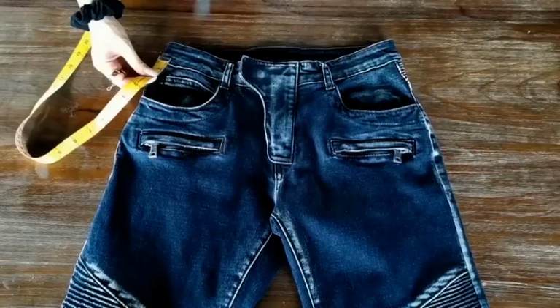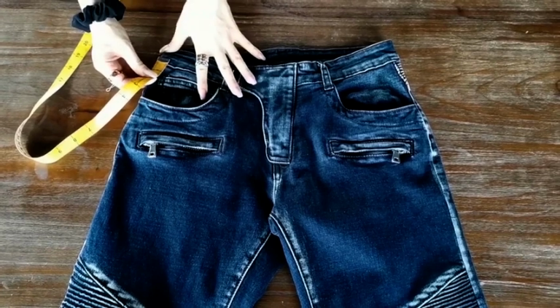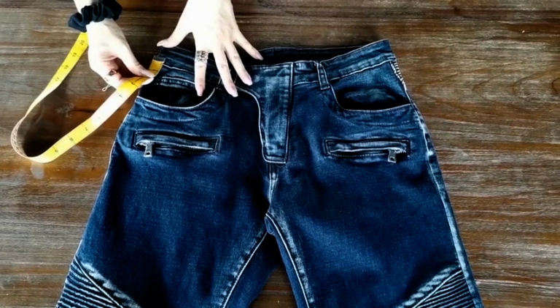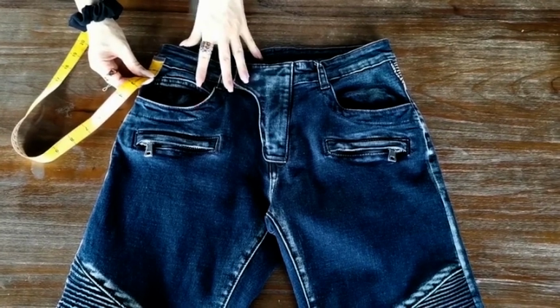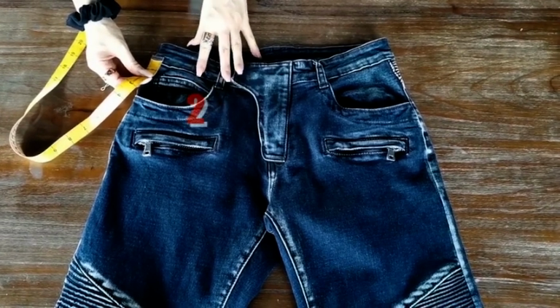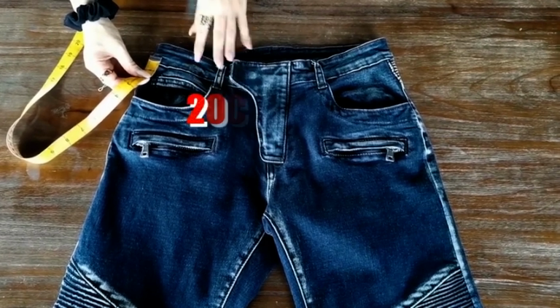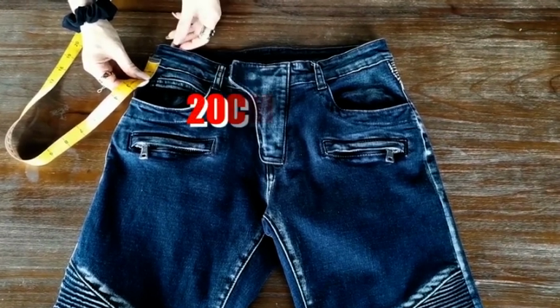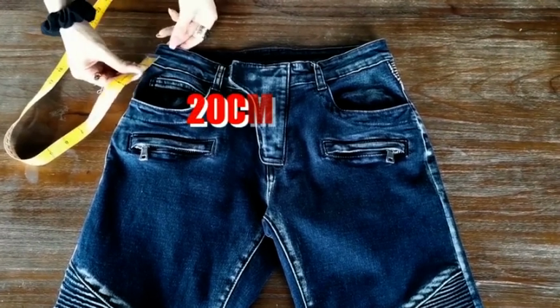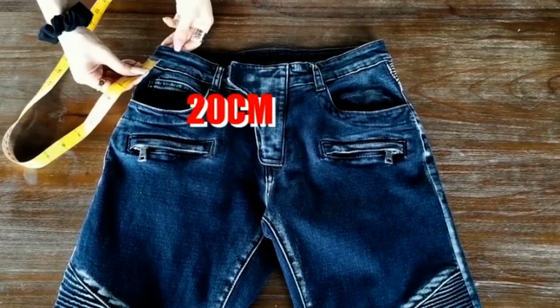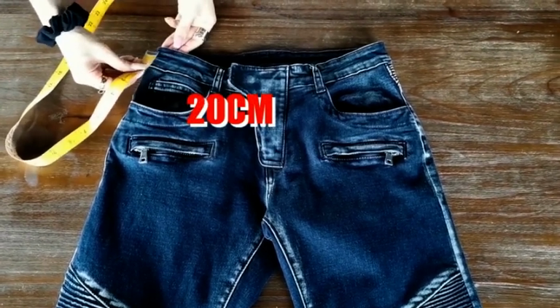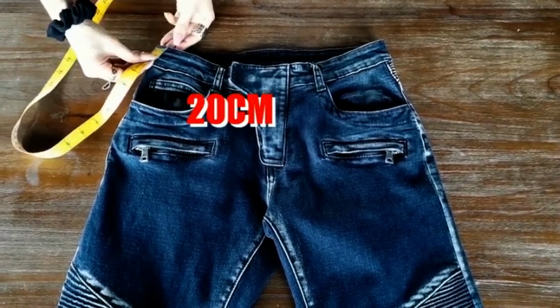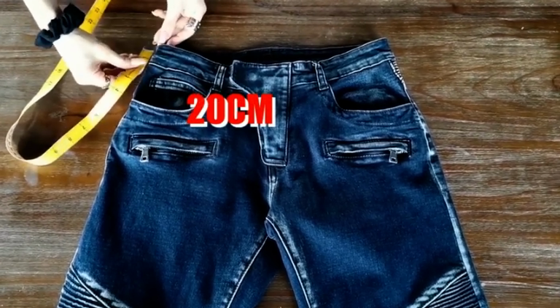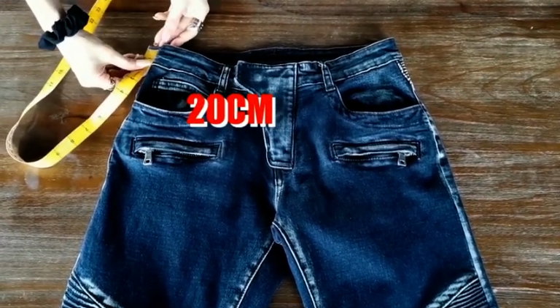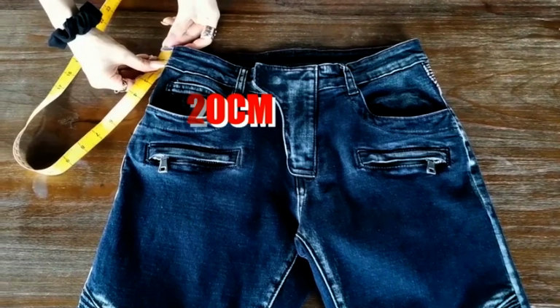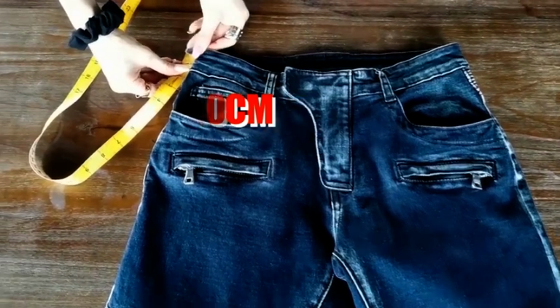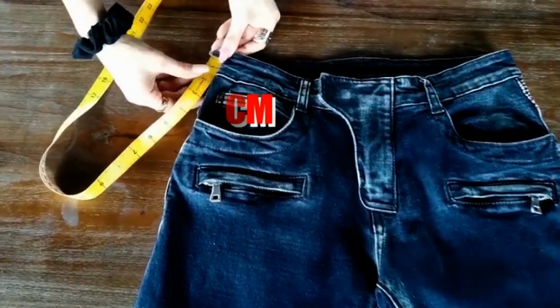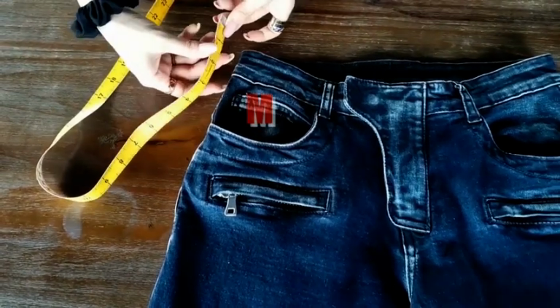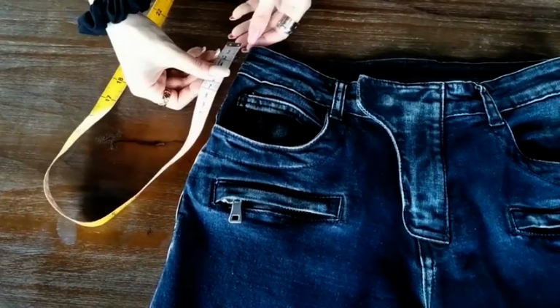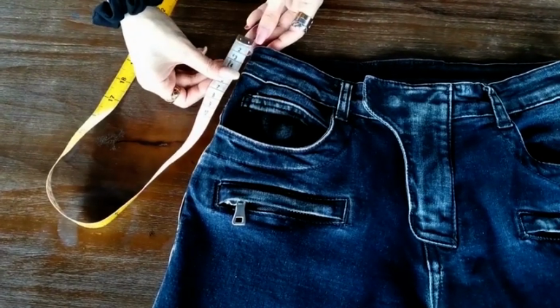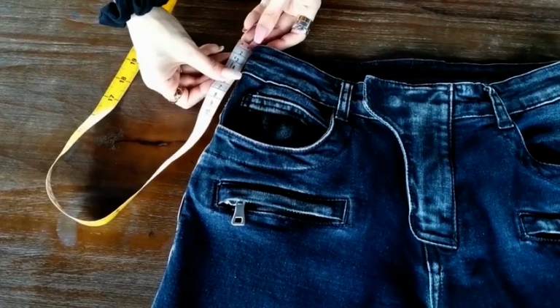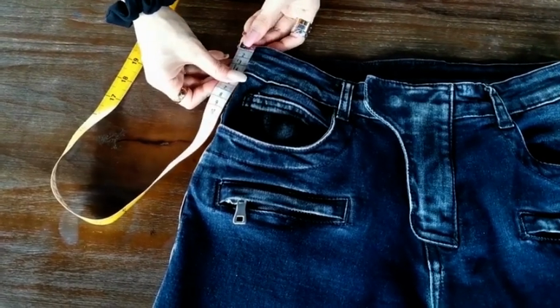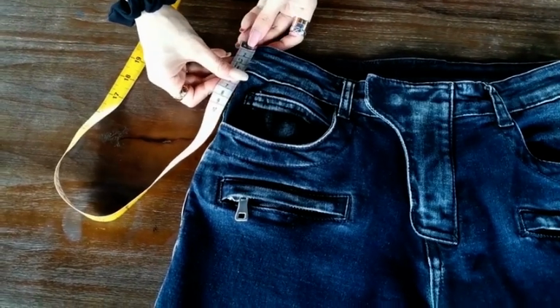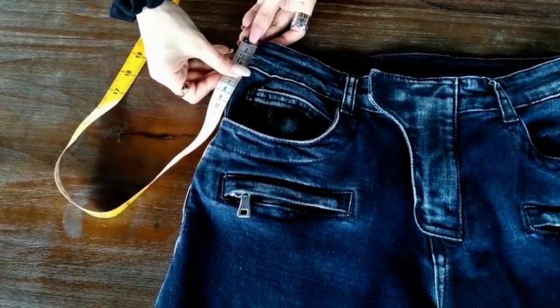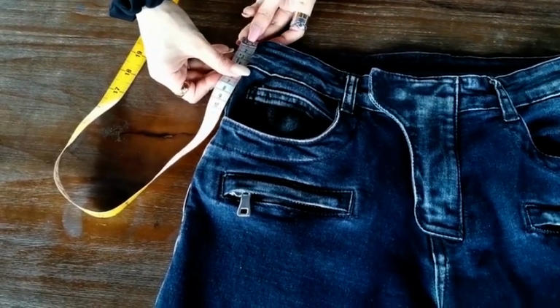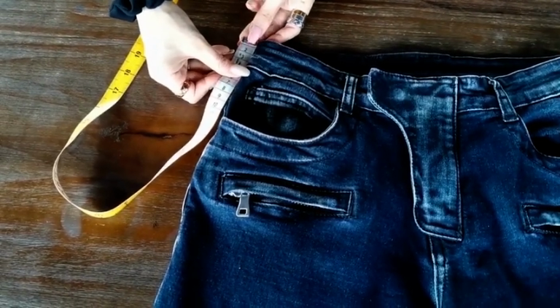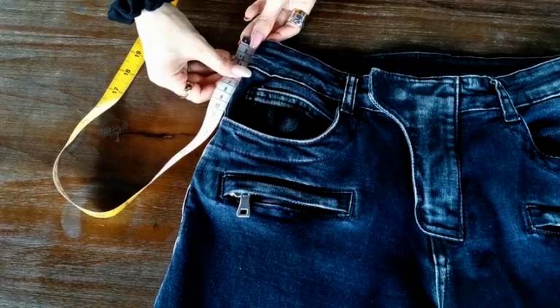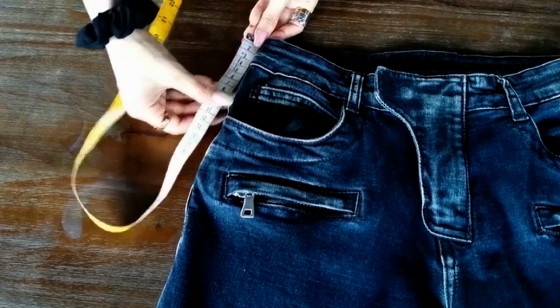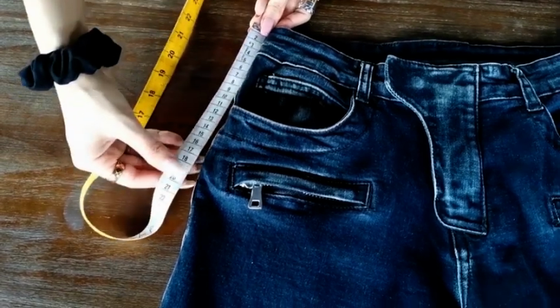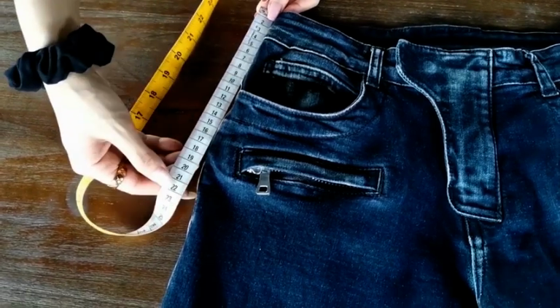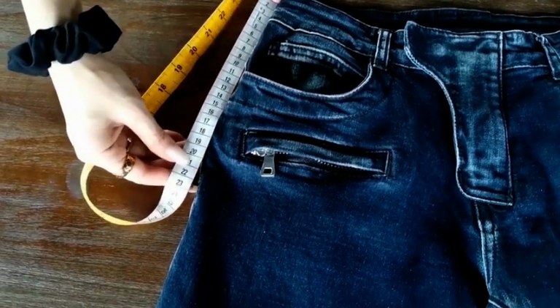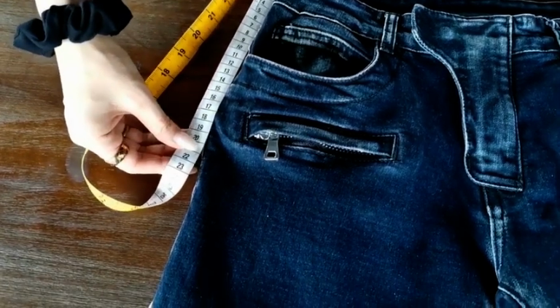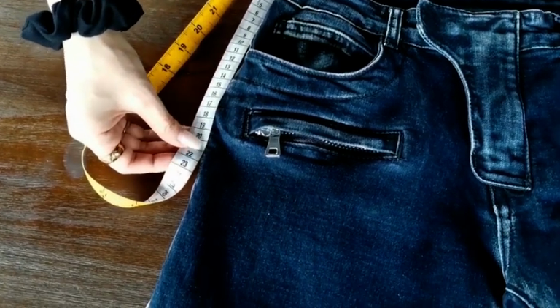But usually we measure from 20 centimeters below the waist, which is starting from here, to here.